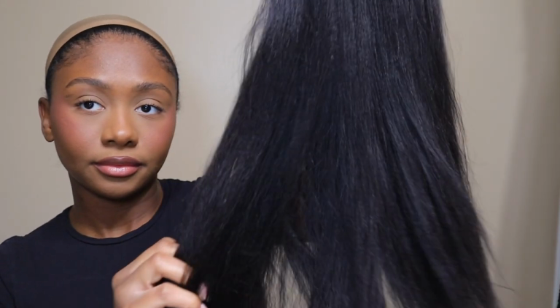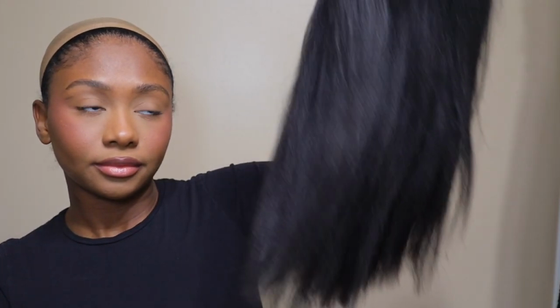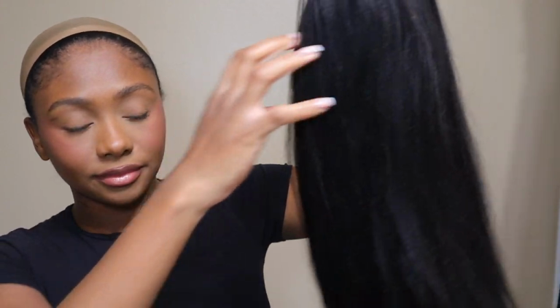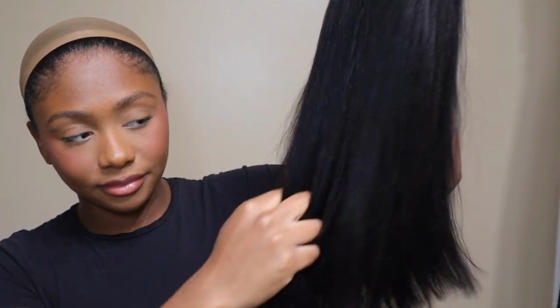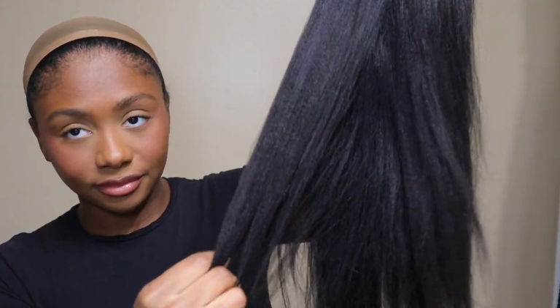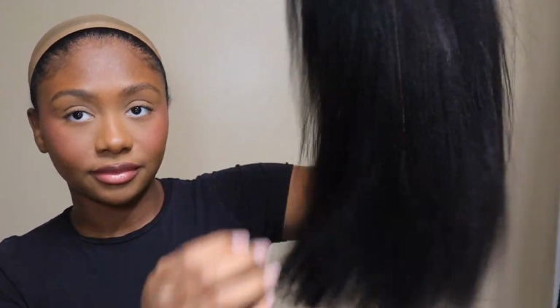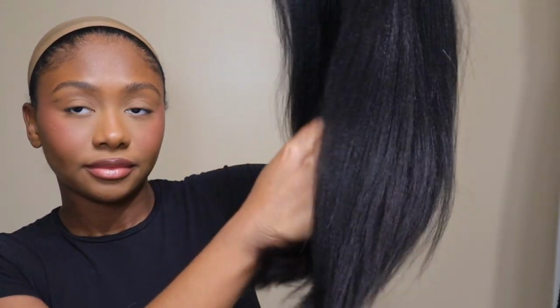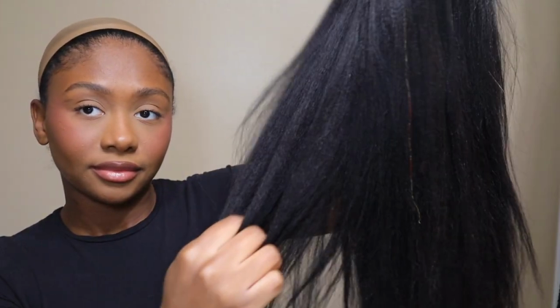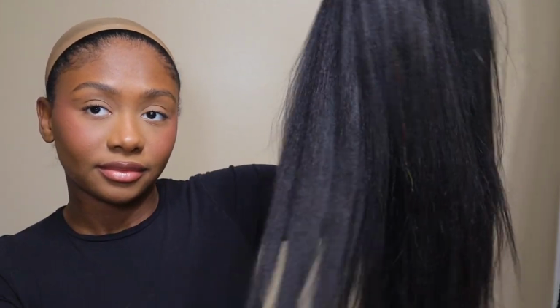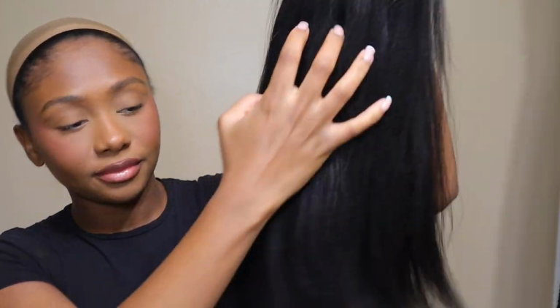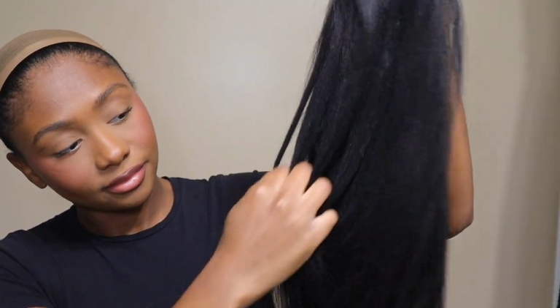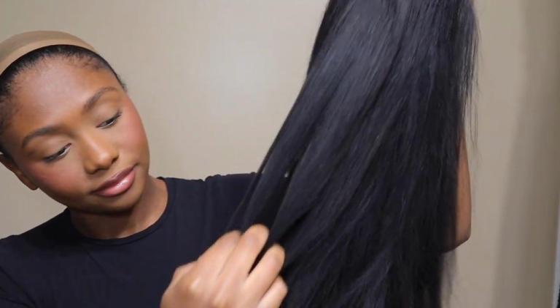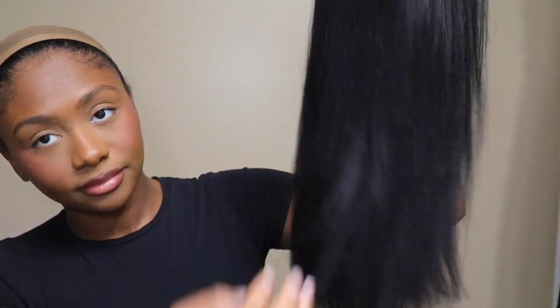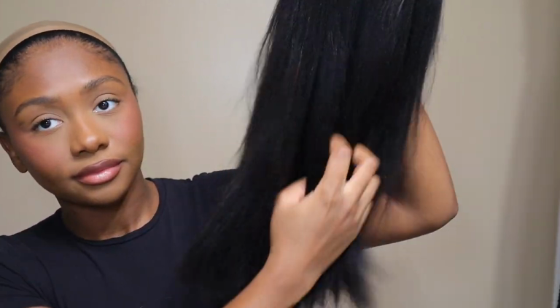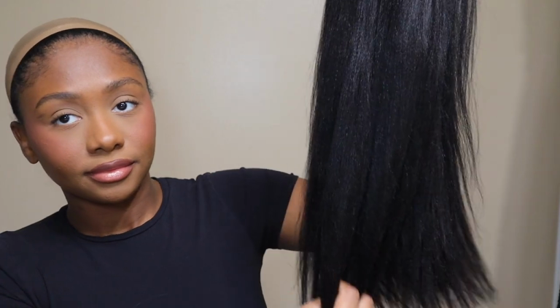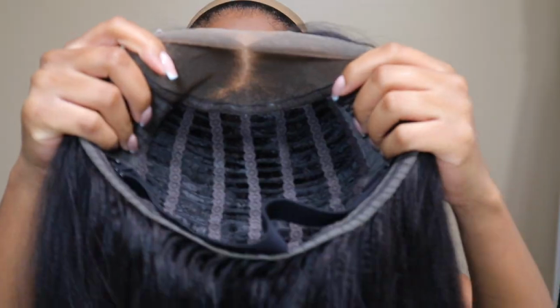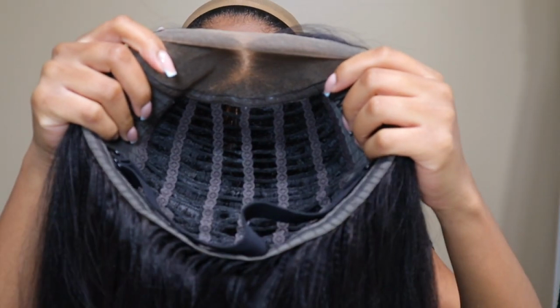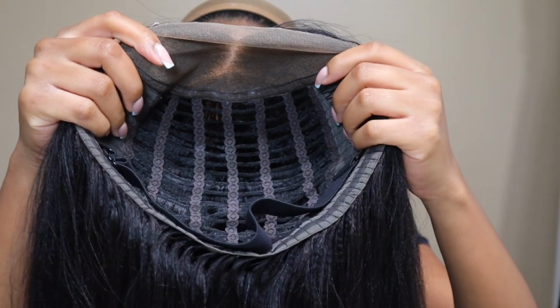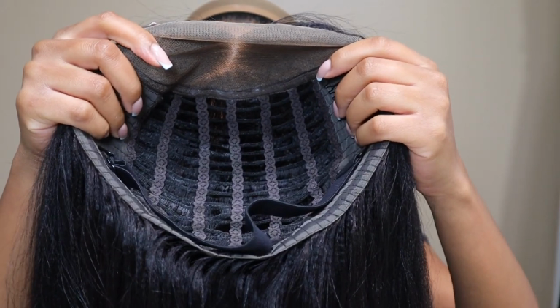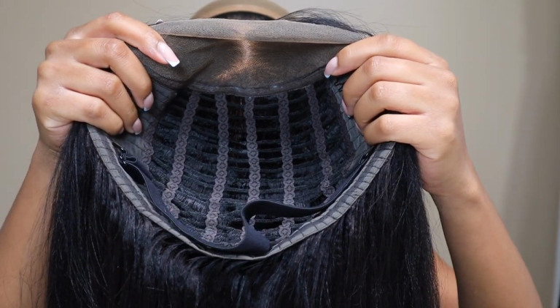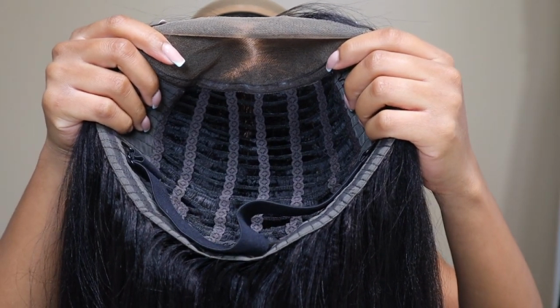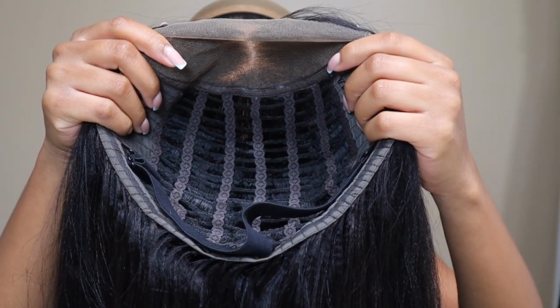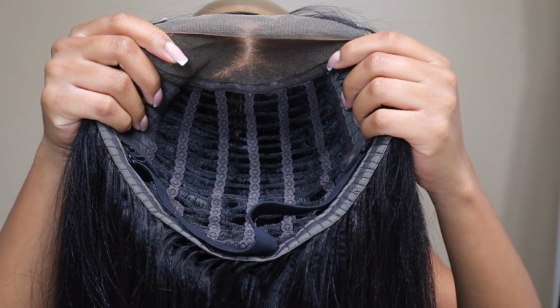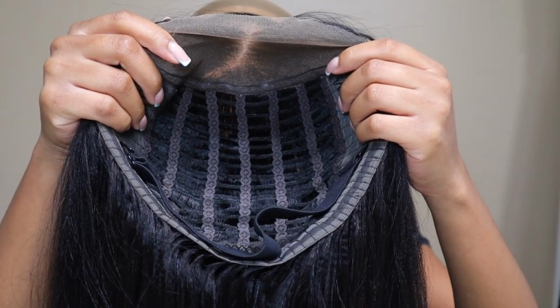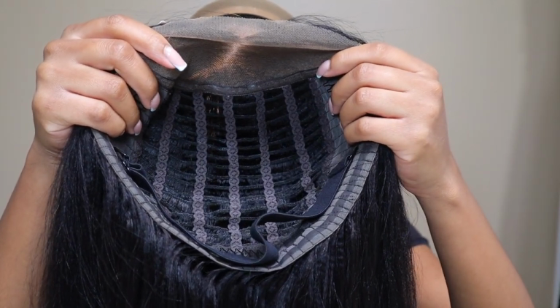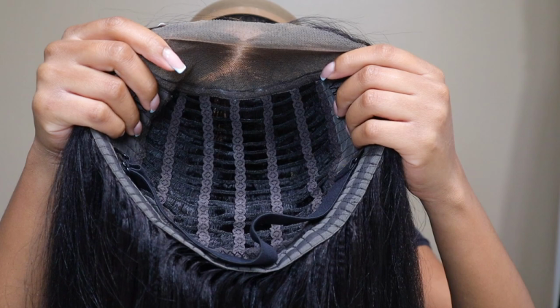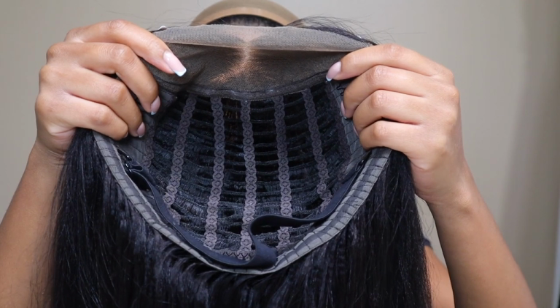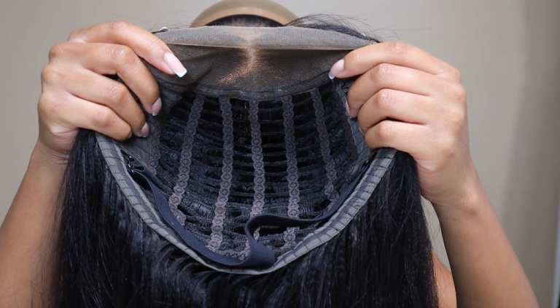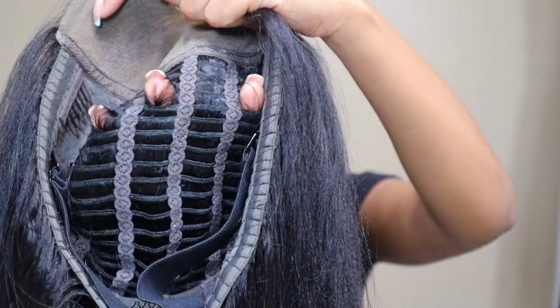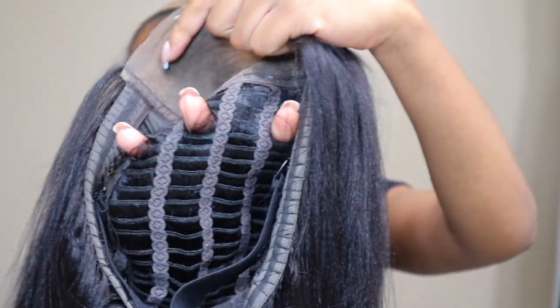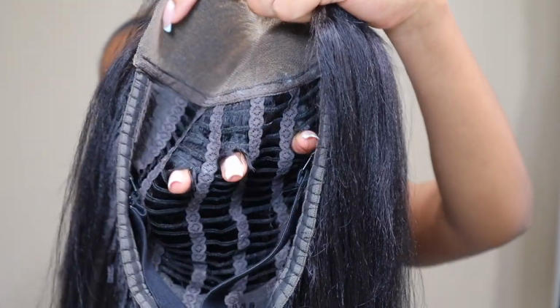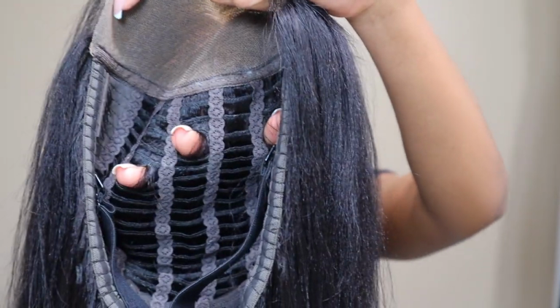Hey guys, welcome back to my channel! In today's video I'm going to be showing you guys this wig from US Hair. They sent me this 14-inch yaki straight bob wig in a six by four and a half lace. This is one of their wear-and-go wigs.